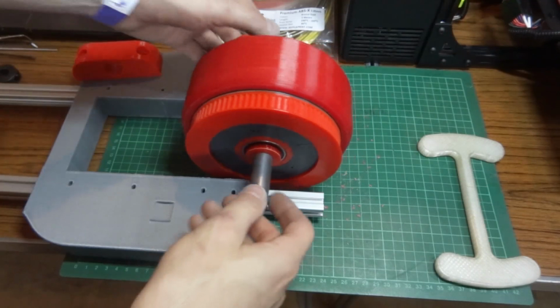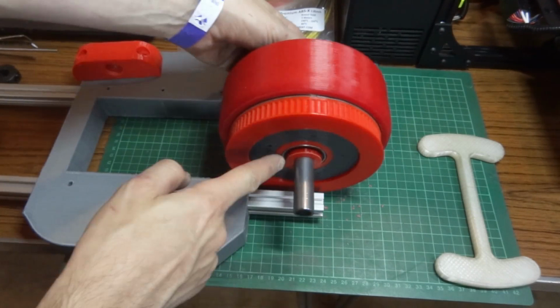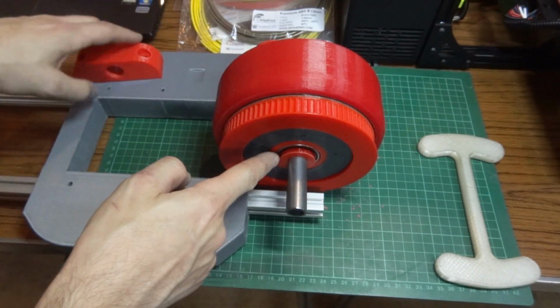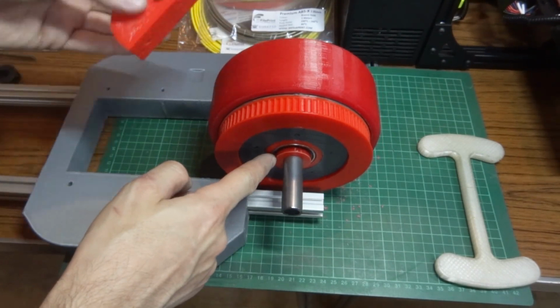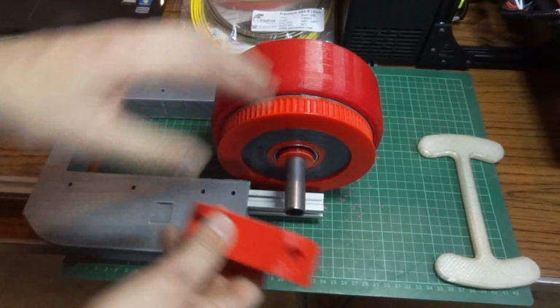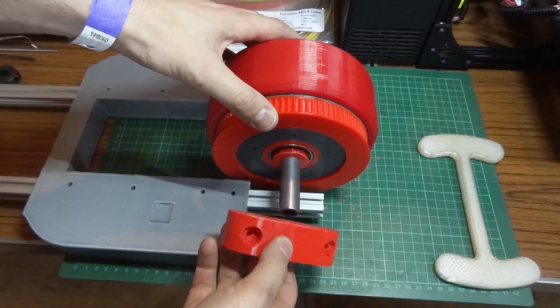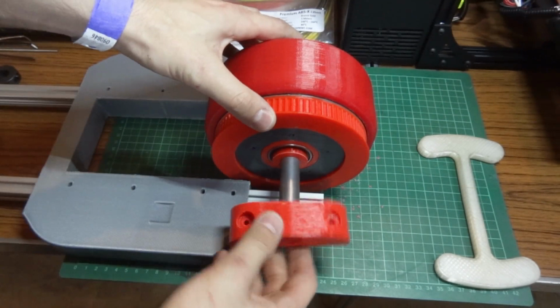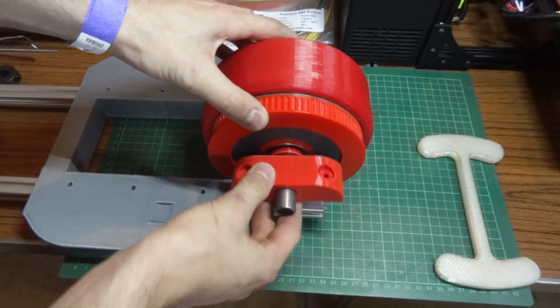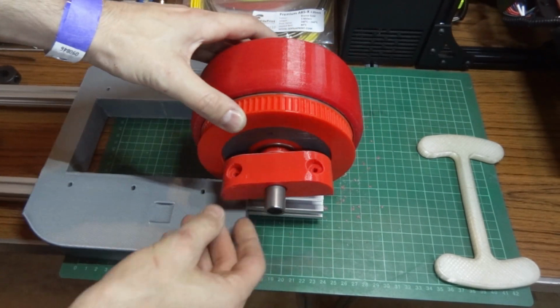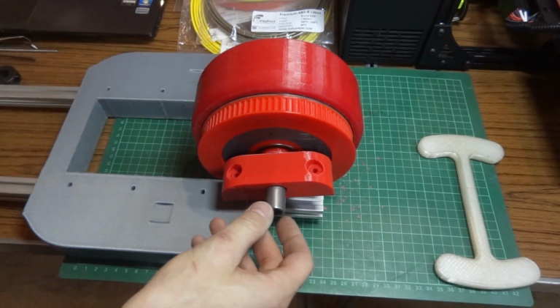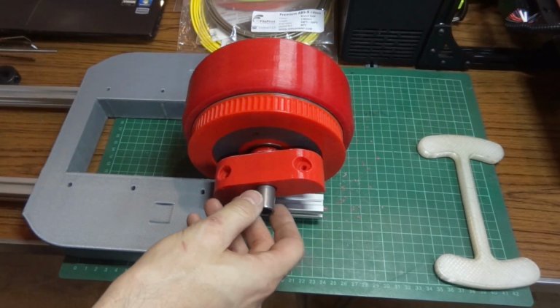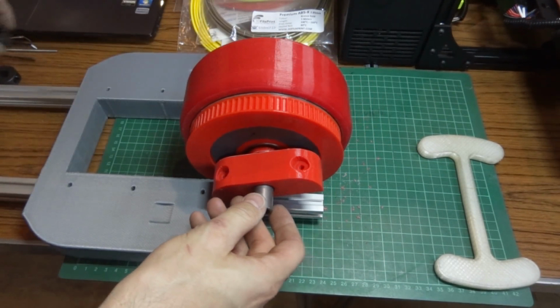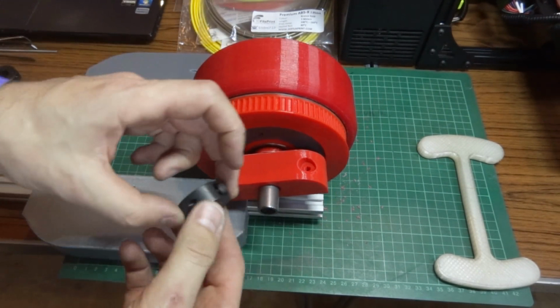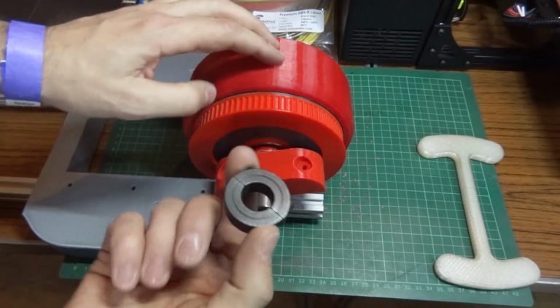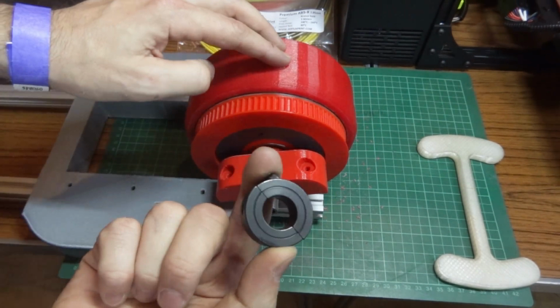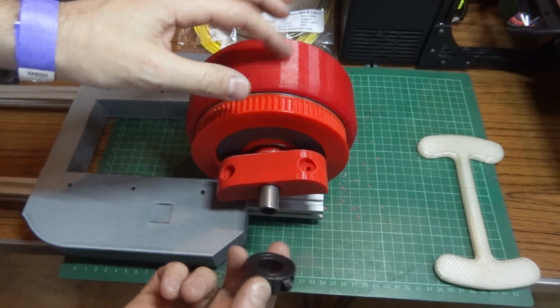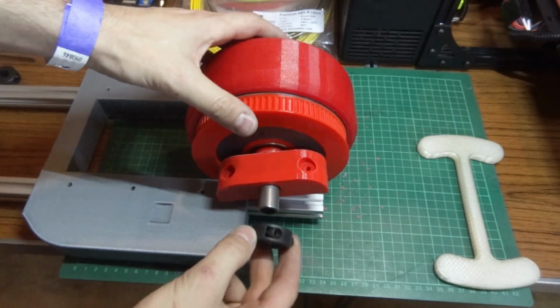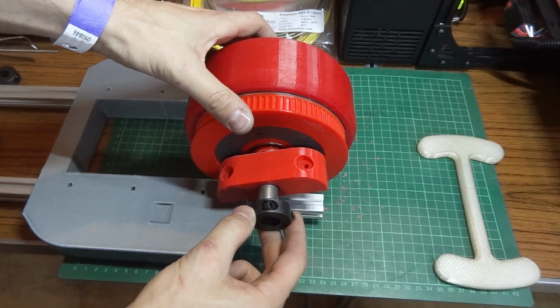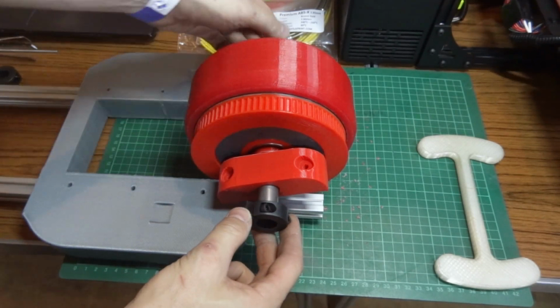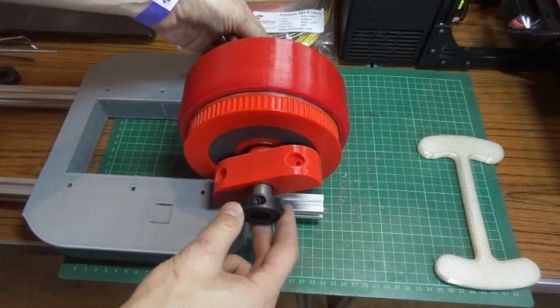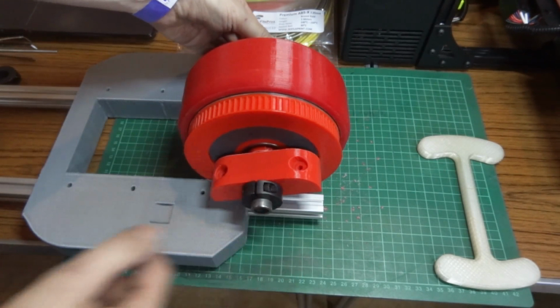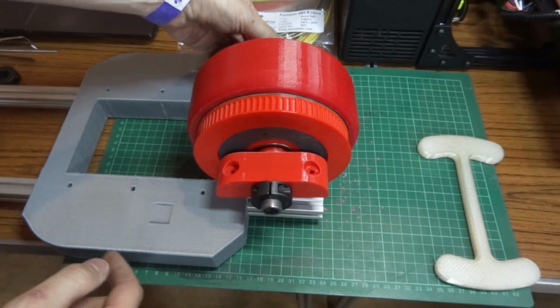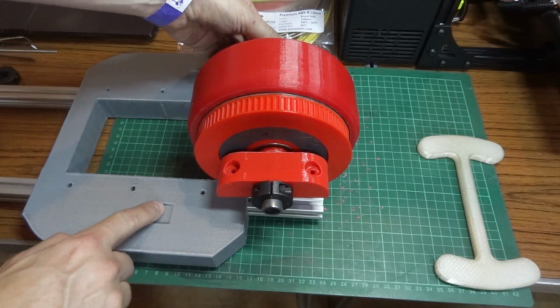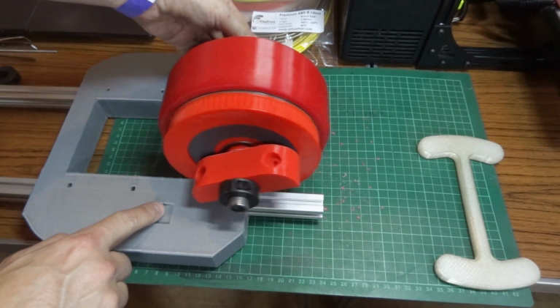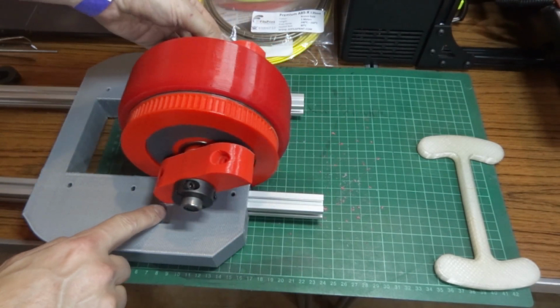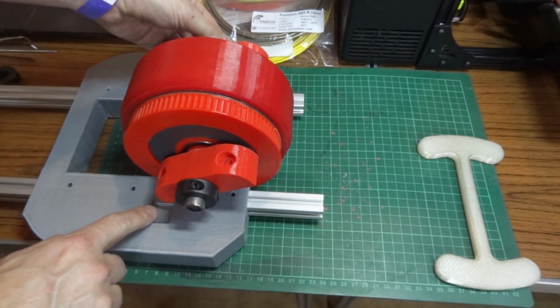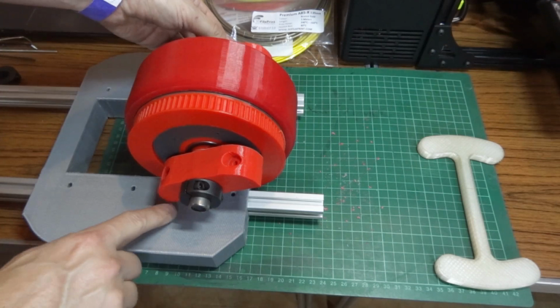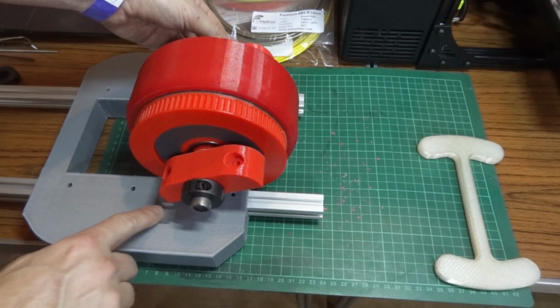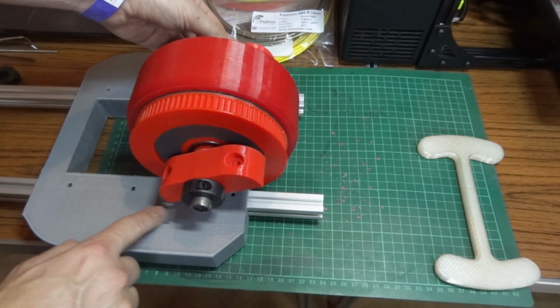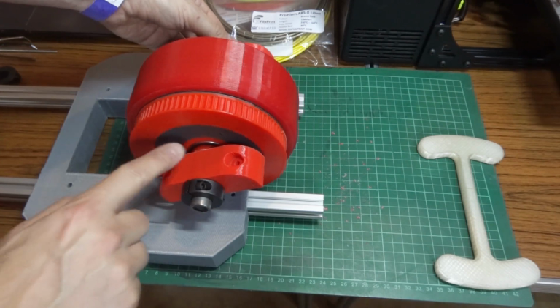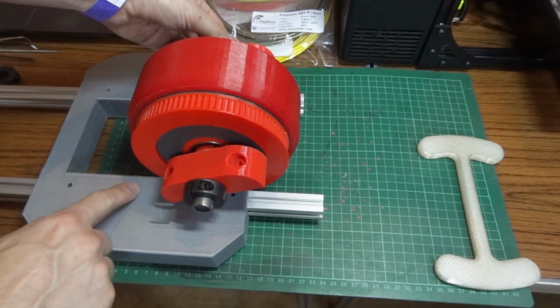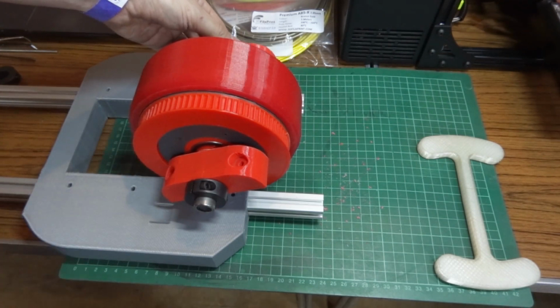We've got these little spacers, and I've got metal collars which screw up to hold the ends on rather than 3D printed plastic ones, and those should align with the little recesses so everything fits flush.